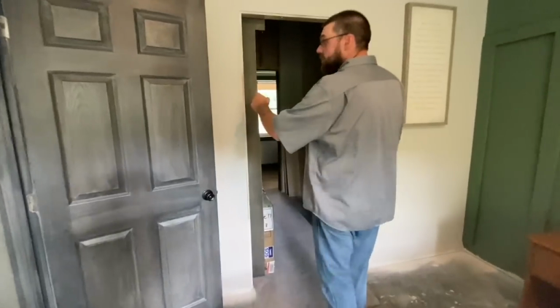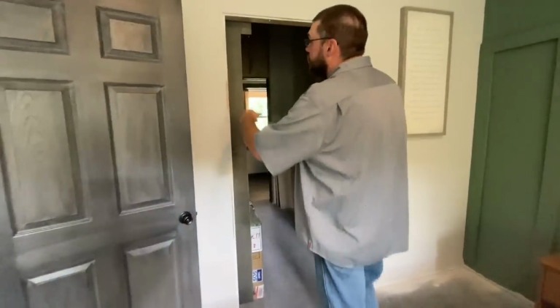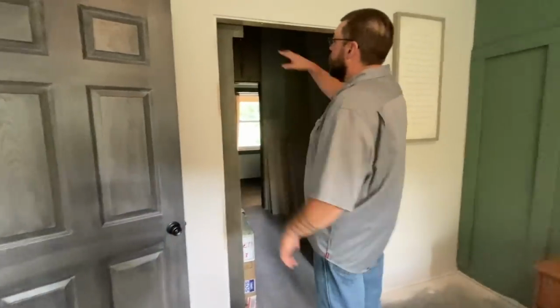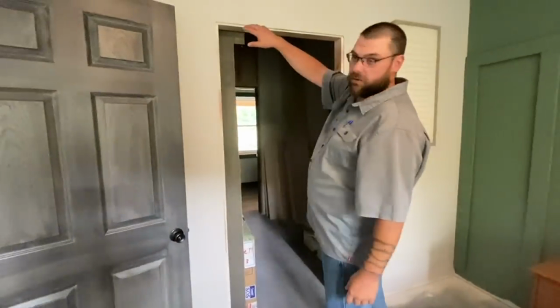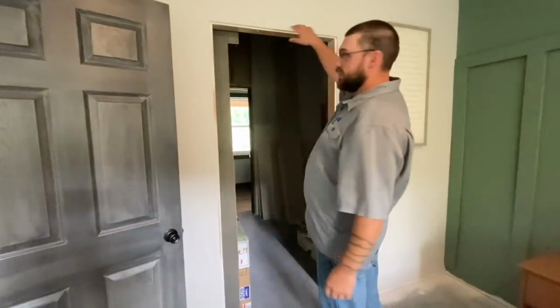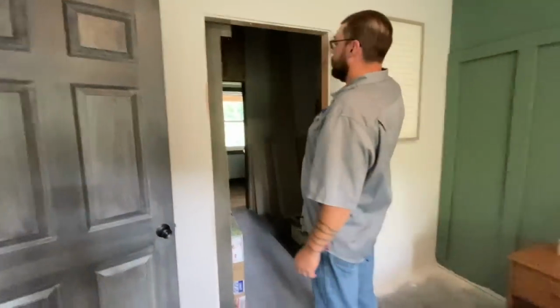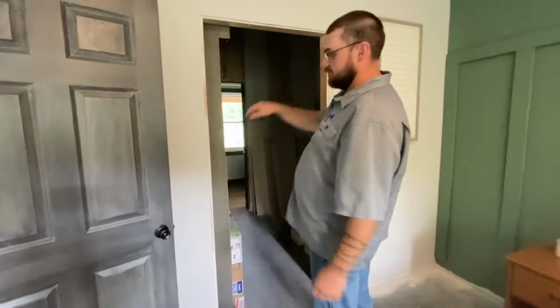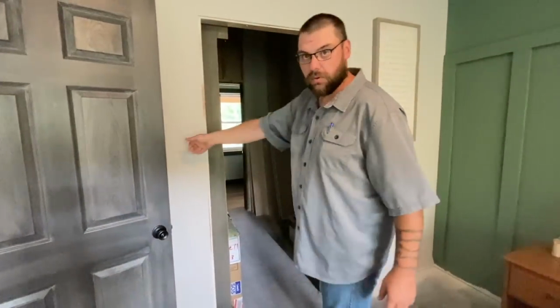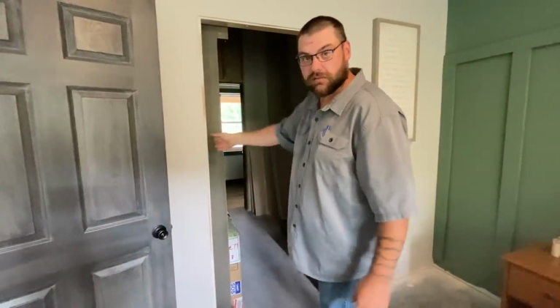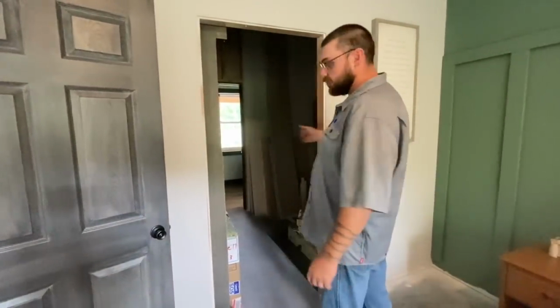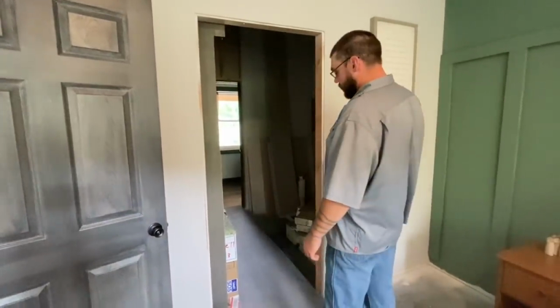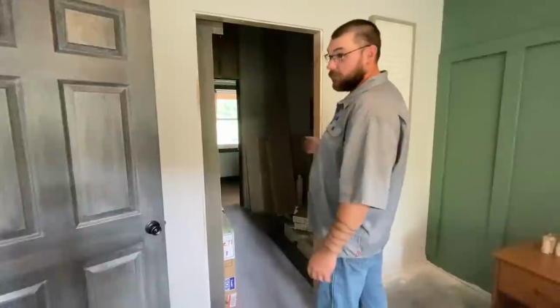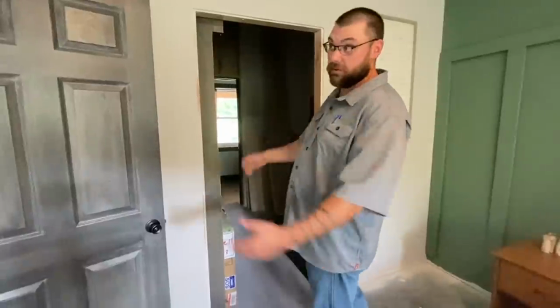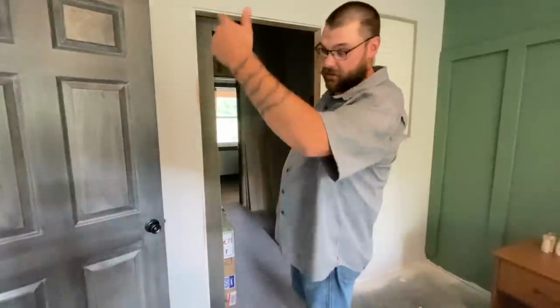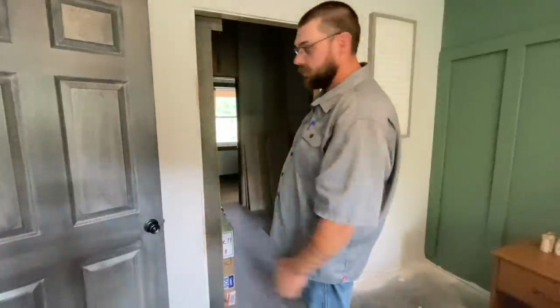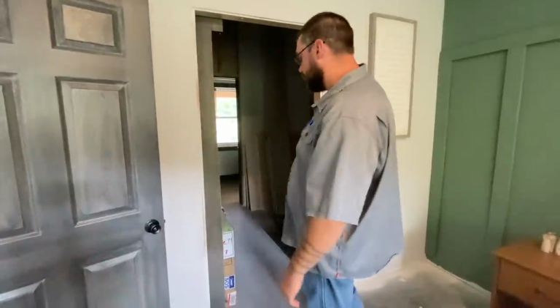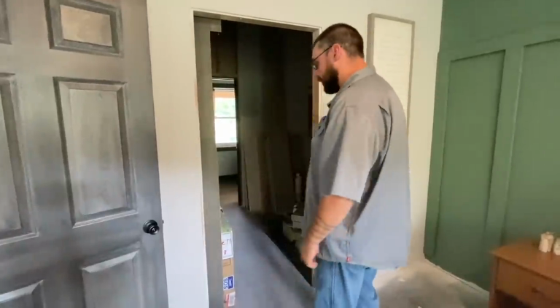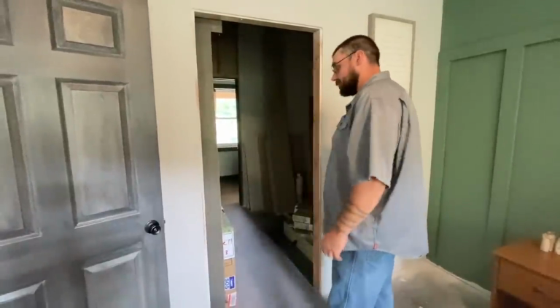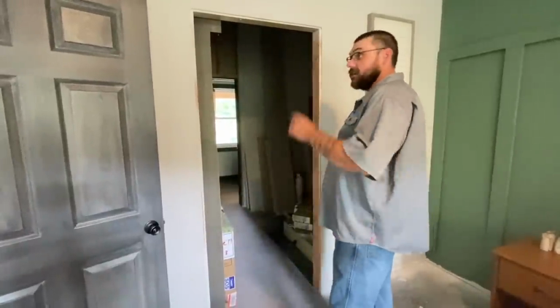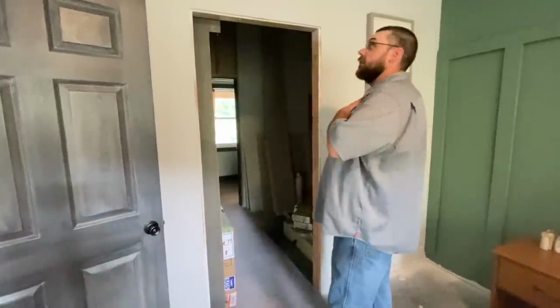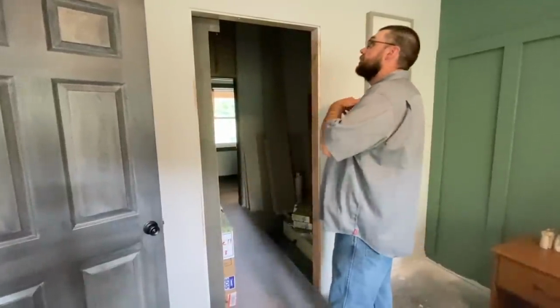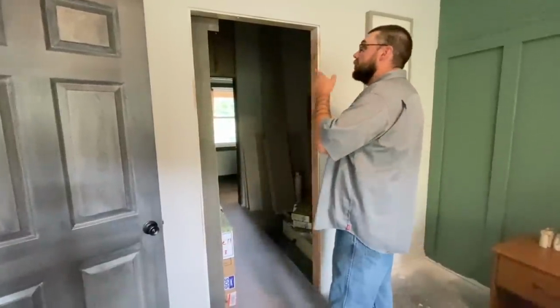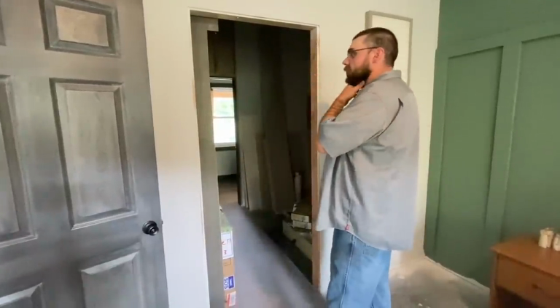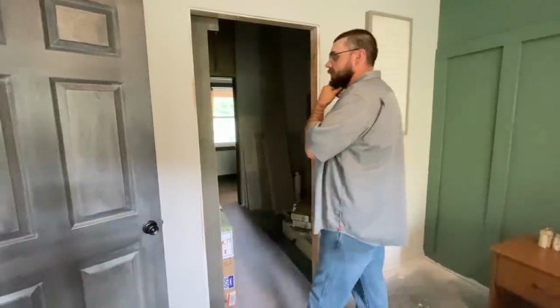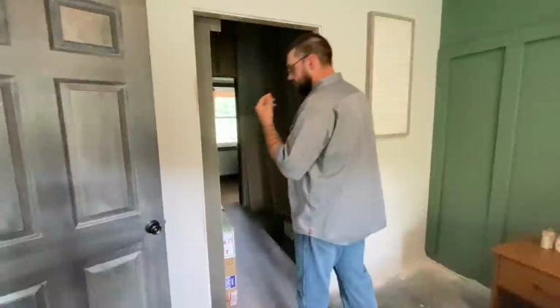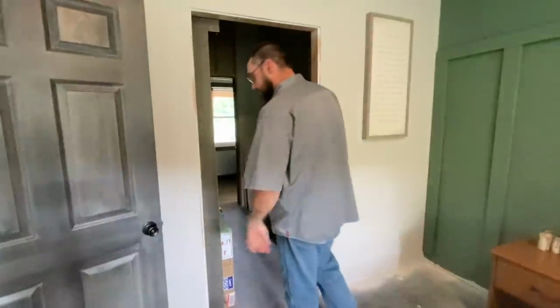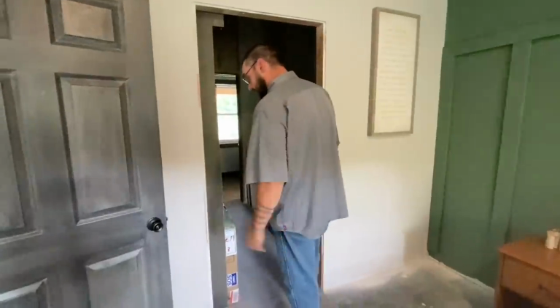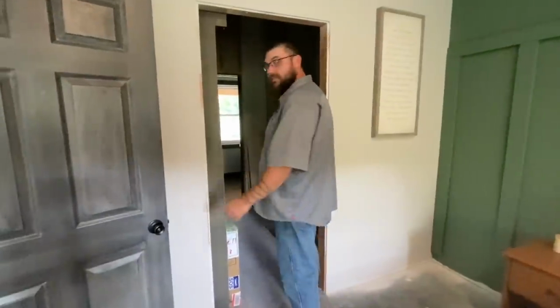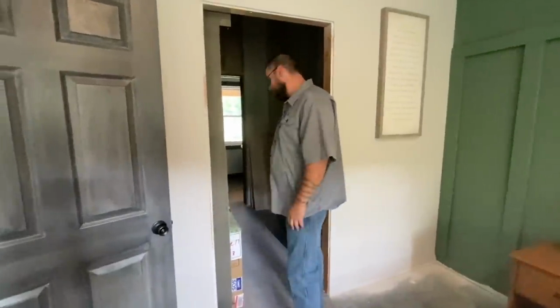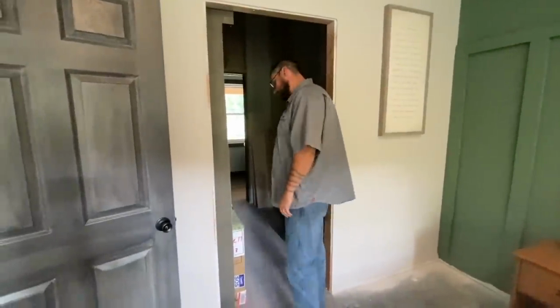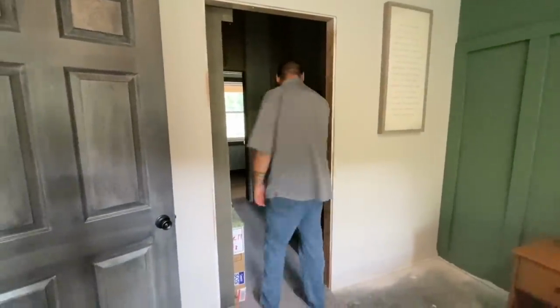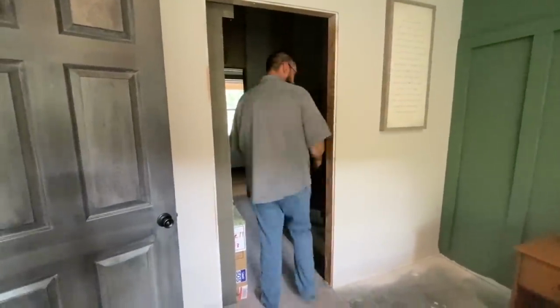We're going to have a barn door style rolling door that I'm going to build like I did on the laundry room closet. I'm going to build the door for this whenever I get to it — one of these days.